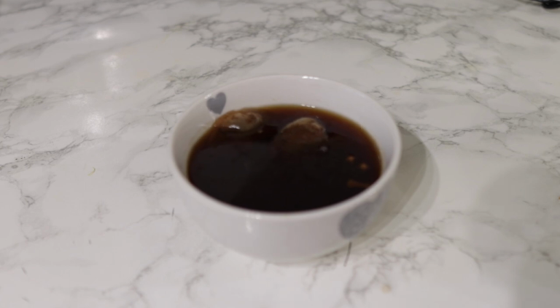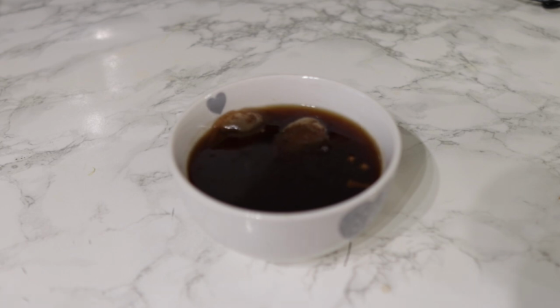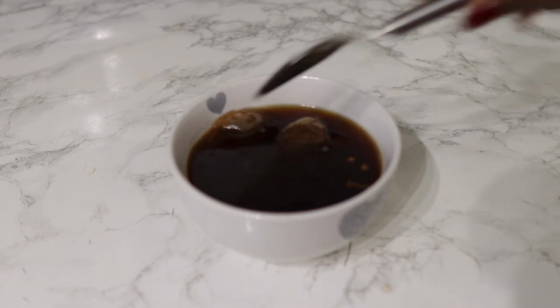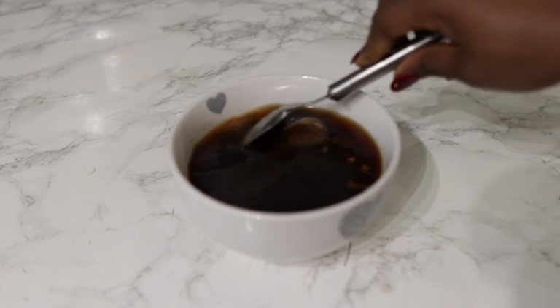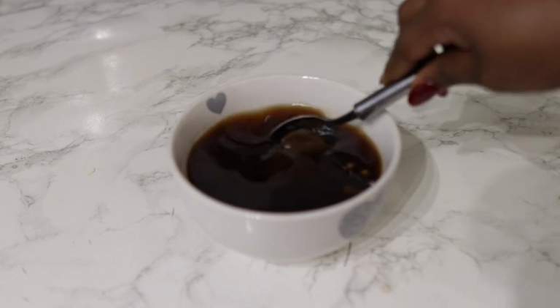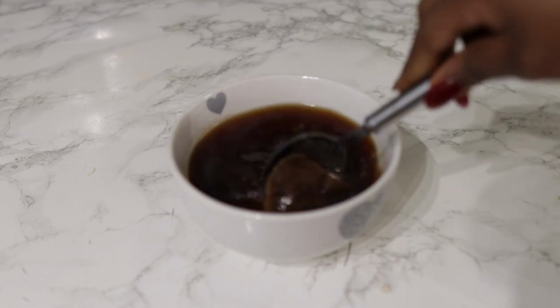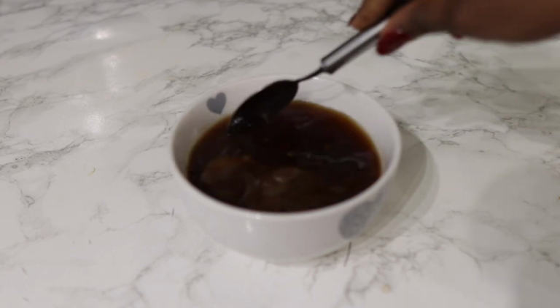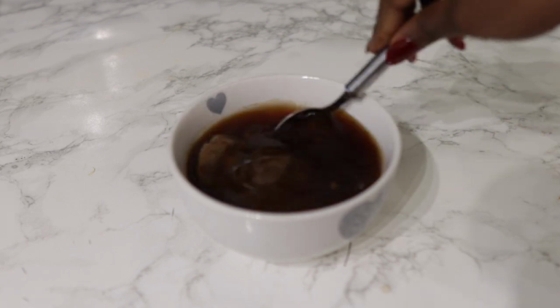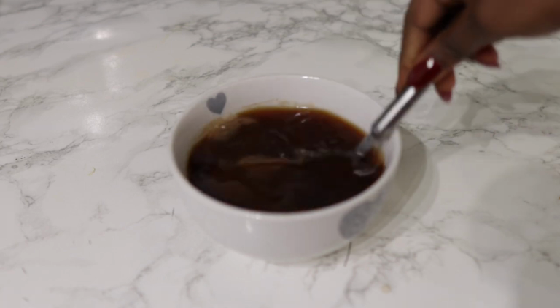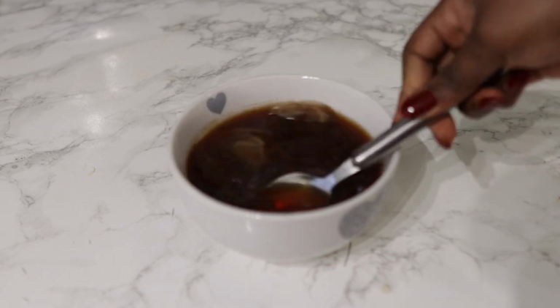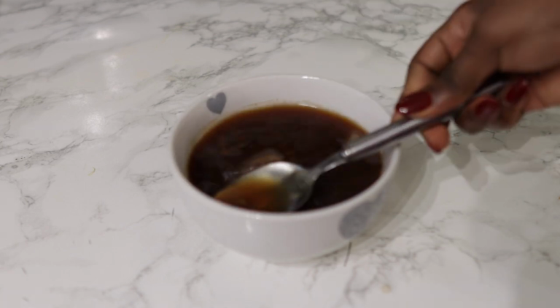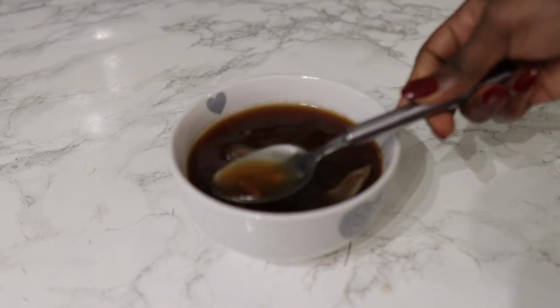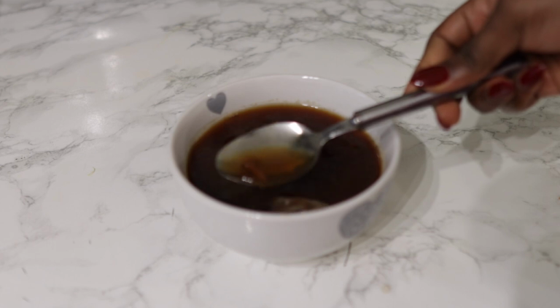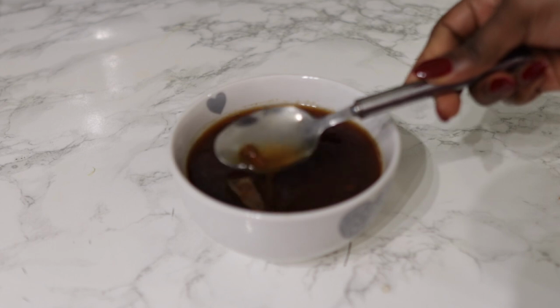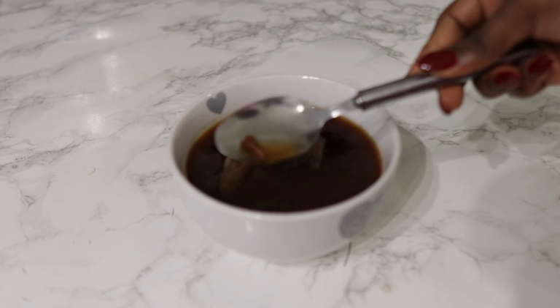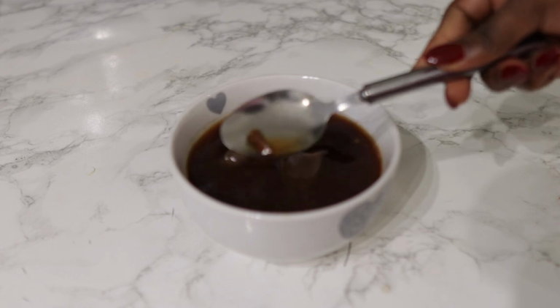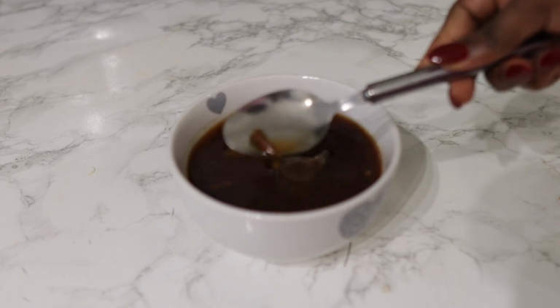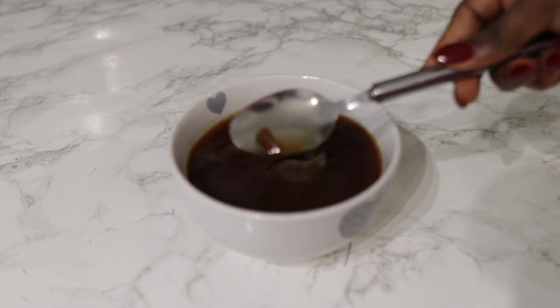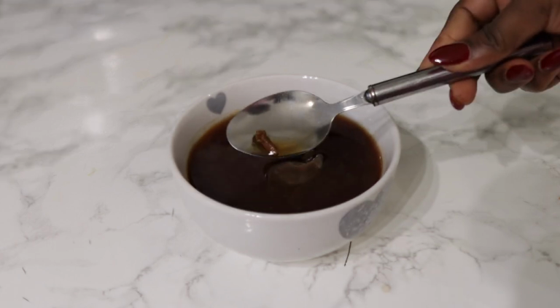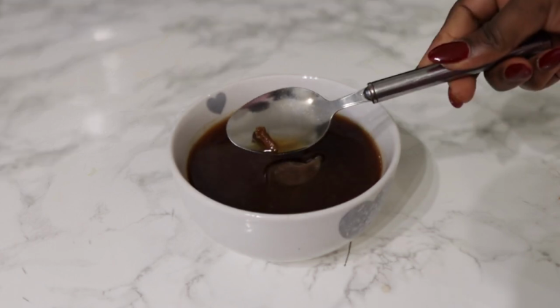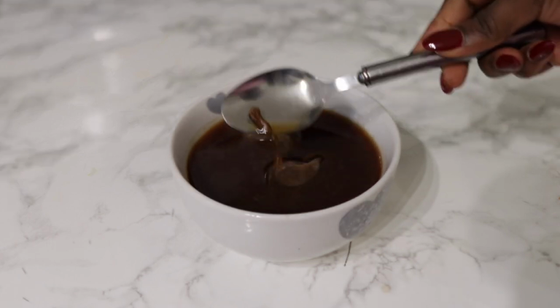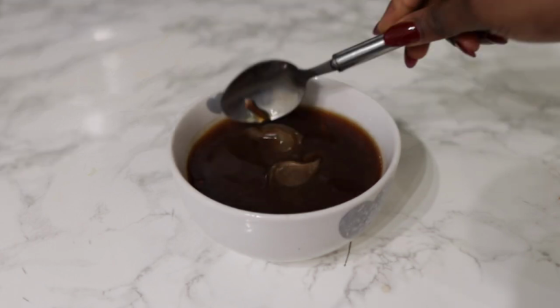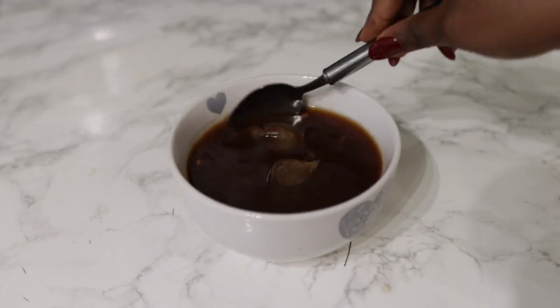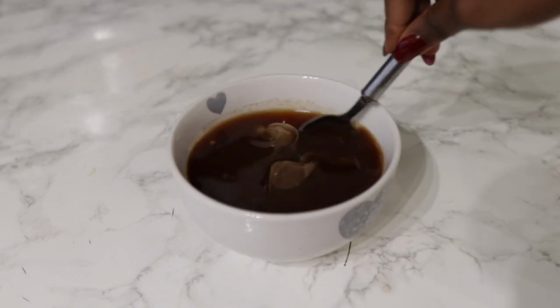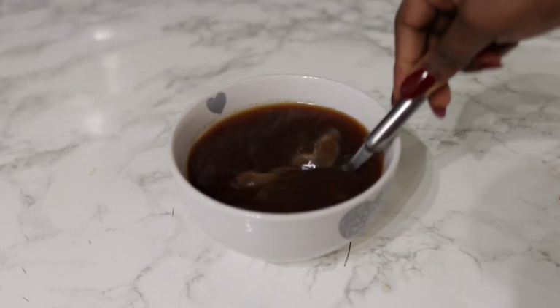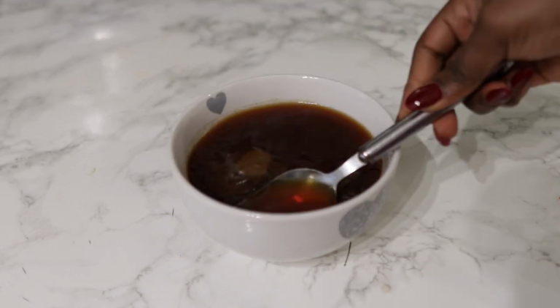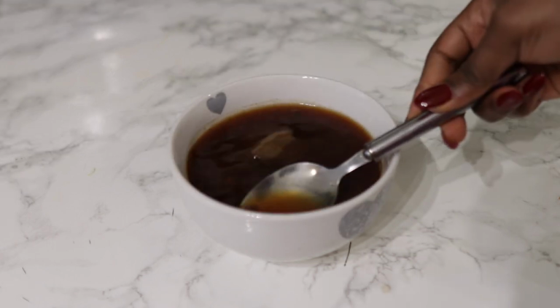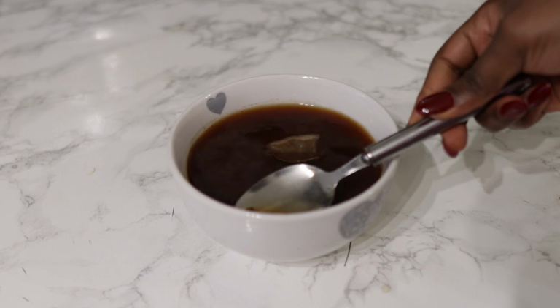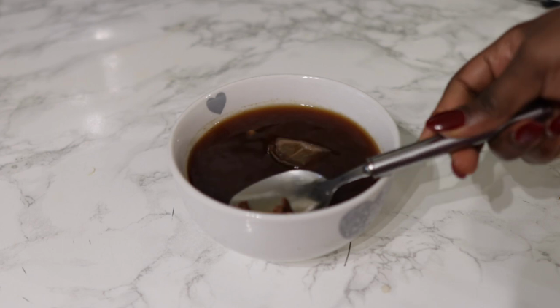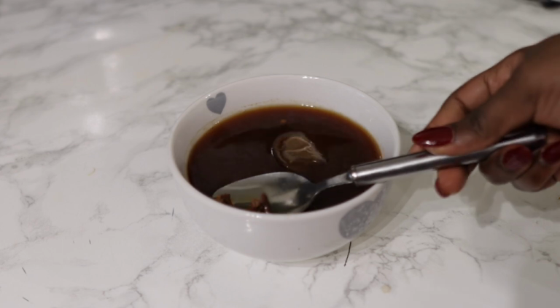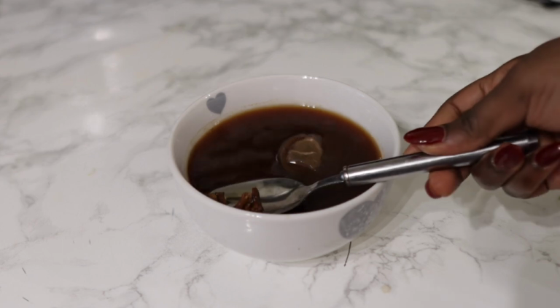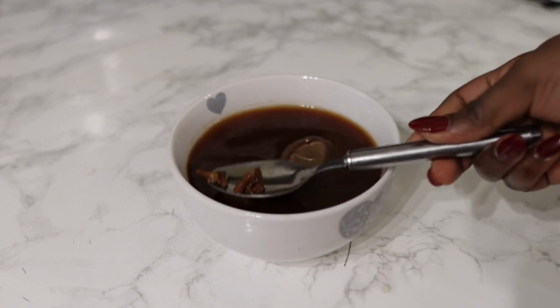I added some hot water to this and allowed it to infuse overnight. This is what it looks like the next day — you can see the cloves have literally doubled in size, and that's how you know that this is ready.